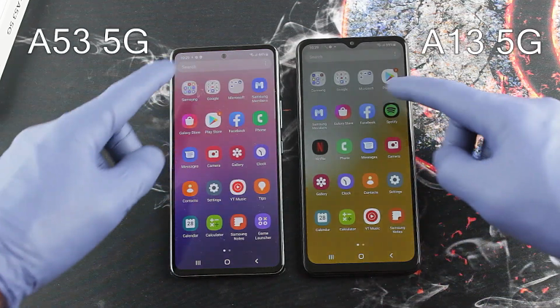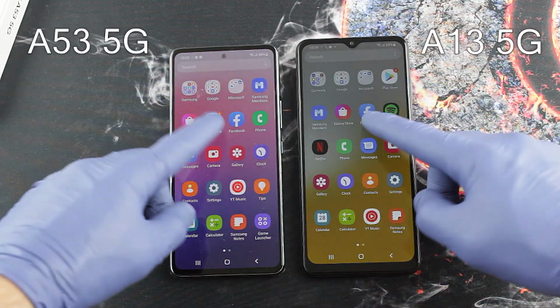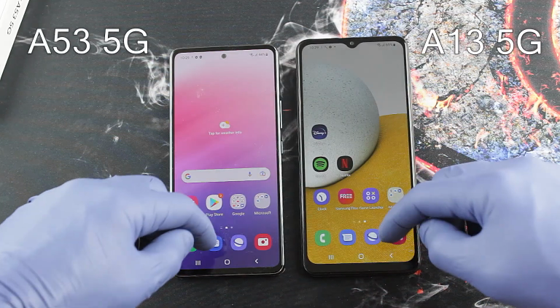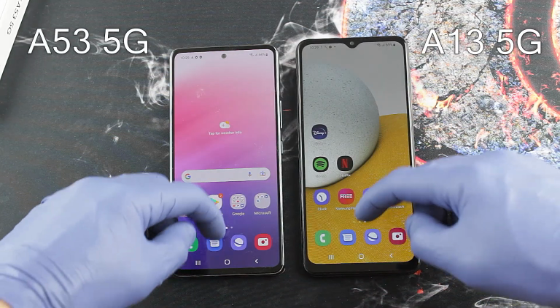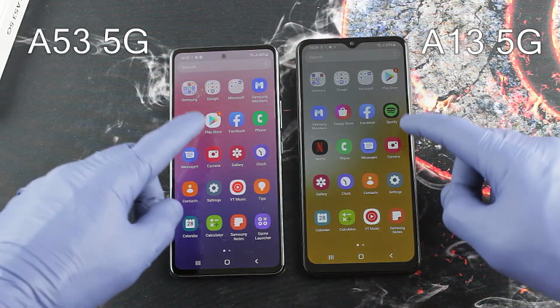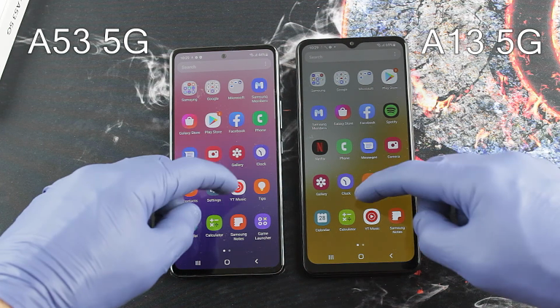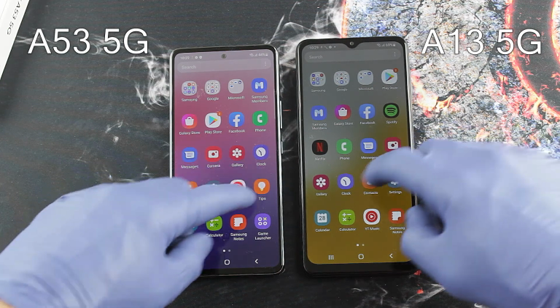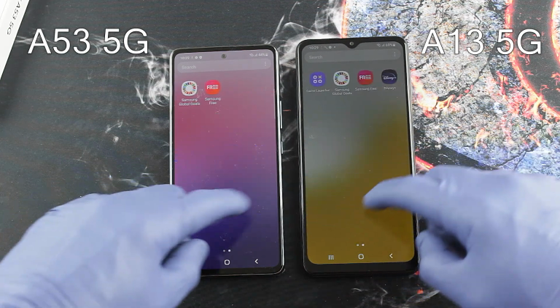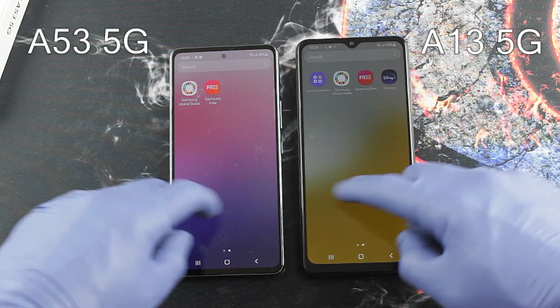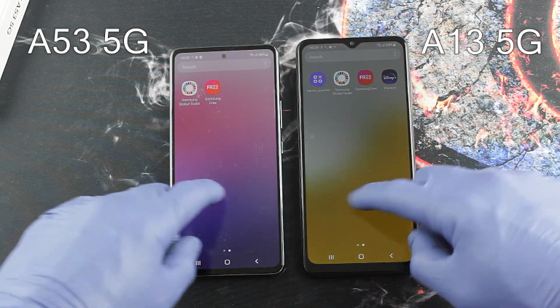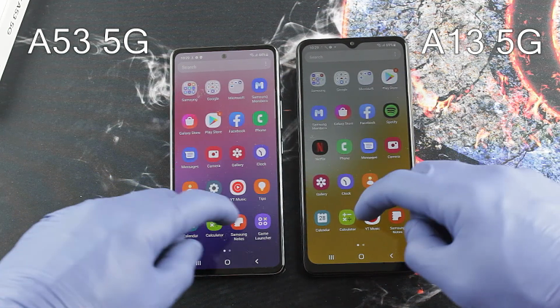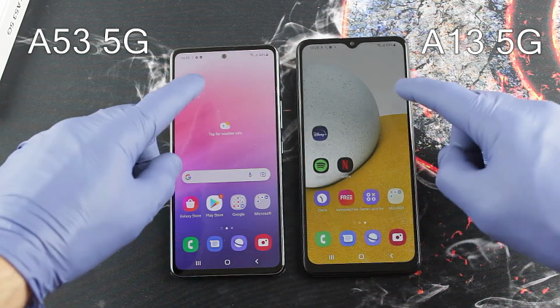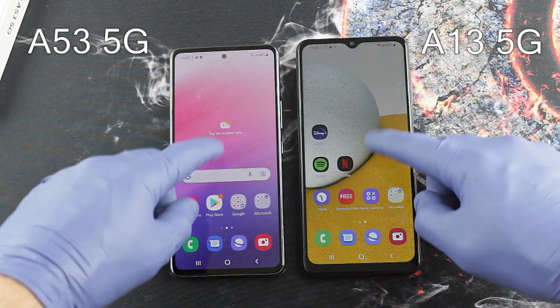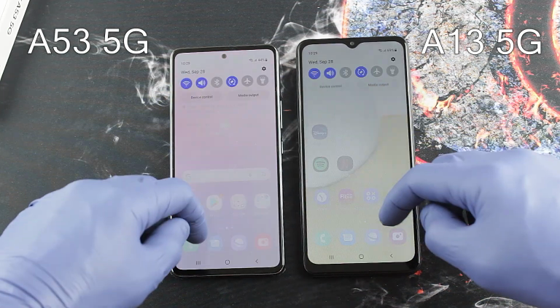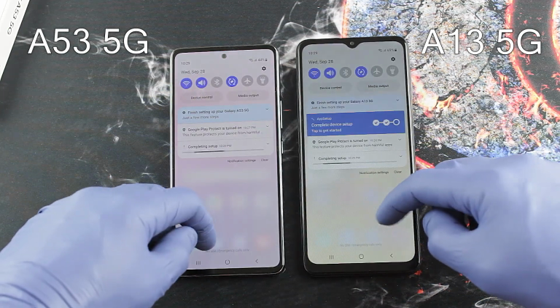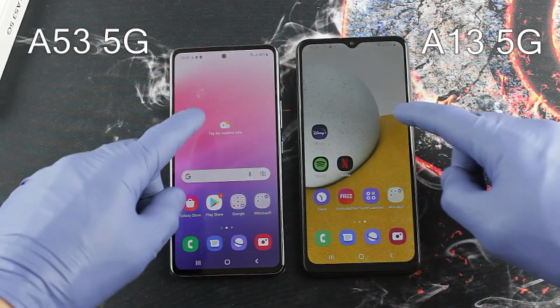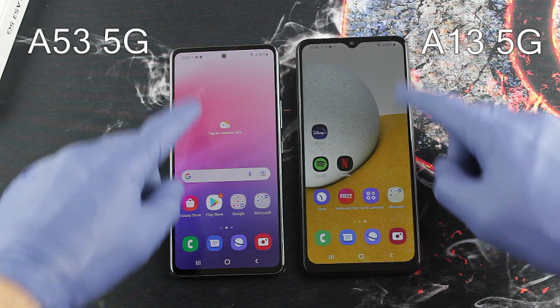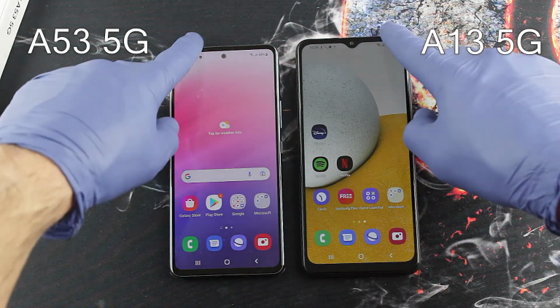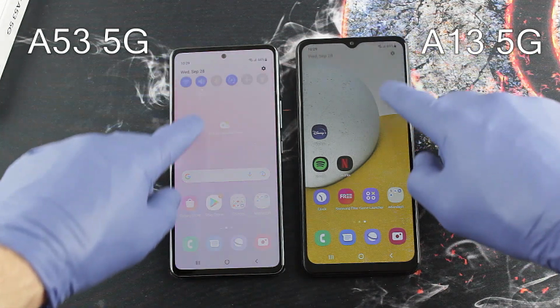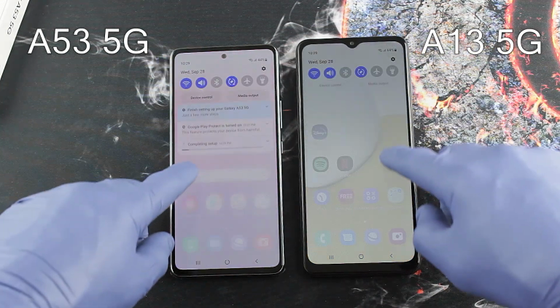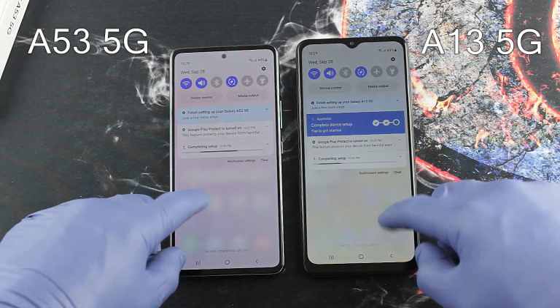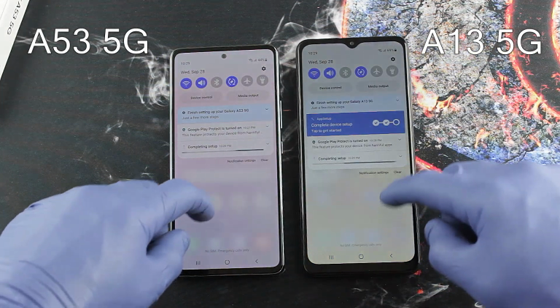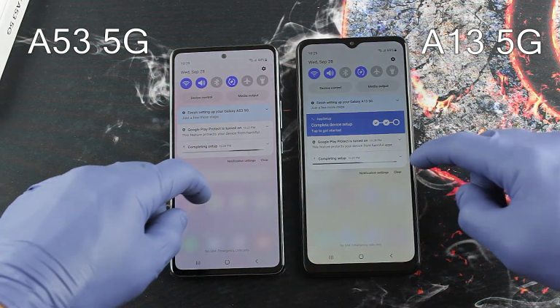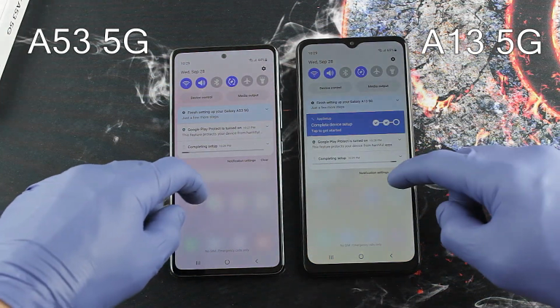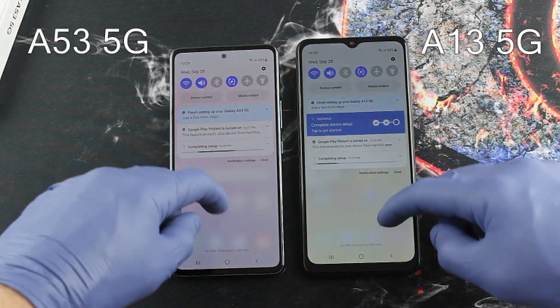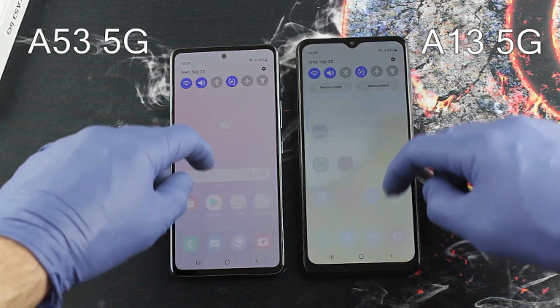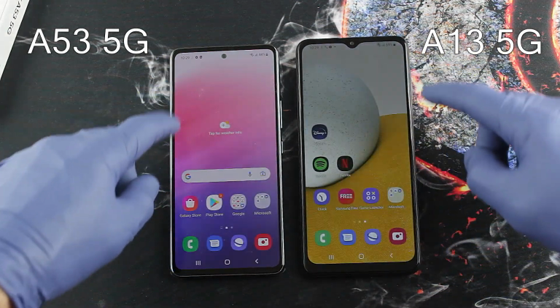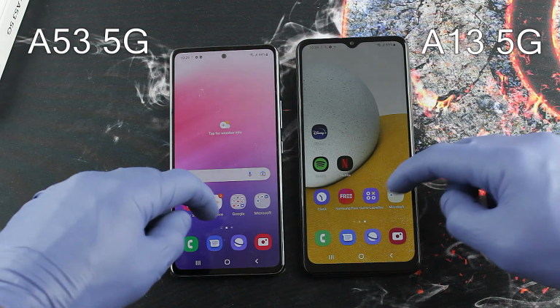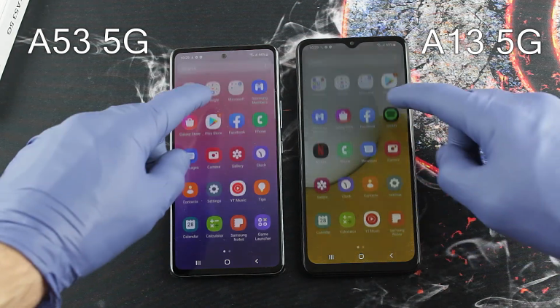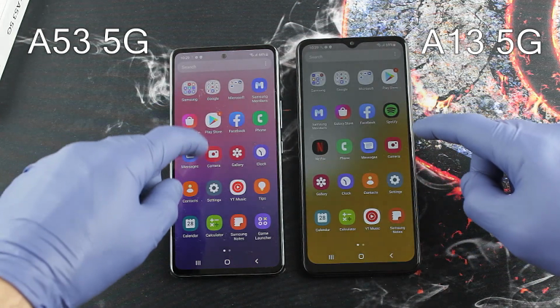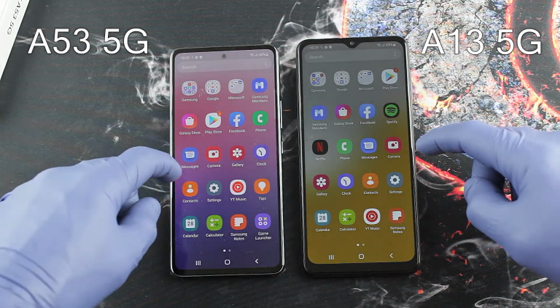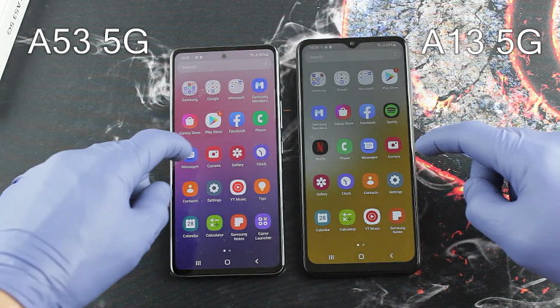For cheap phones, you at the very least need a device that can run all of your favorite apps and games without too much stuttering. The Mediatek Dimensity 700 processor inside the Galaxy A13 5G succeeds here. Apps open relatively quickly, switching between them is snappy.